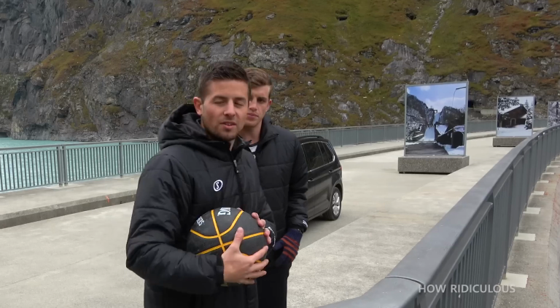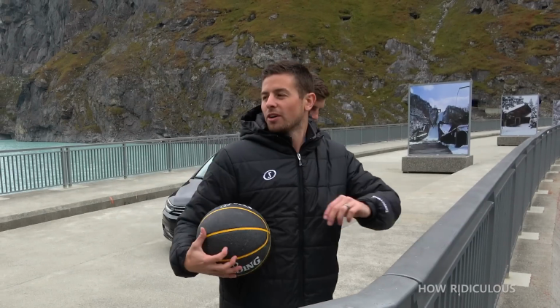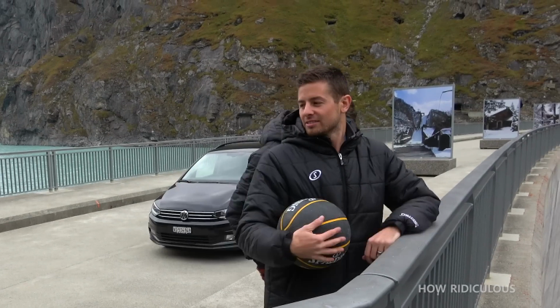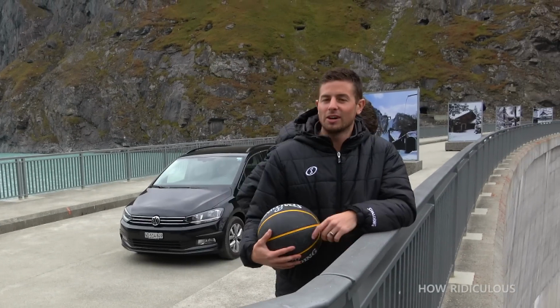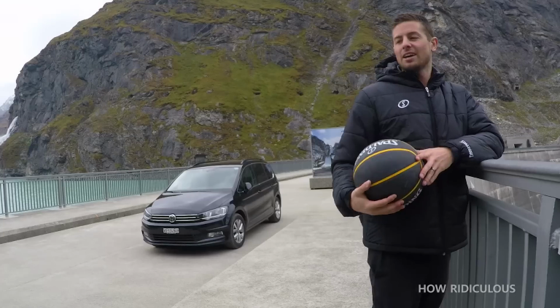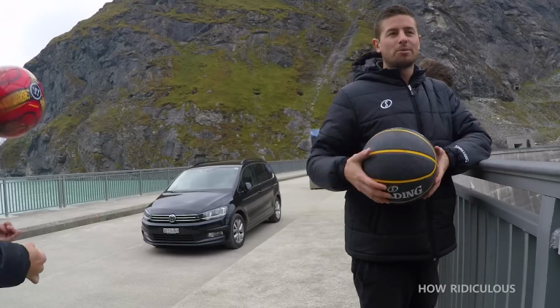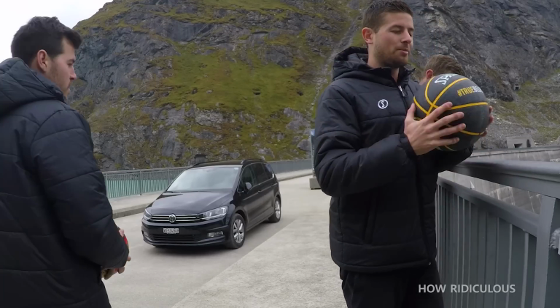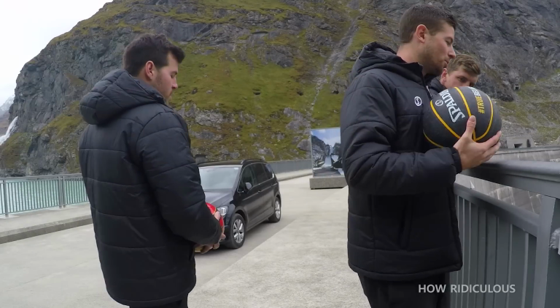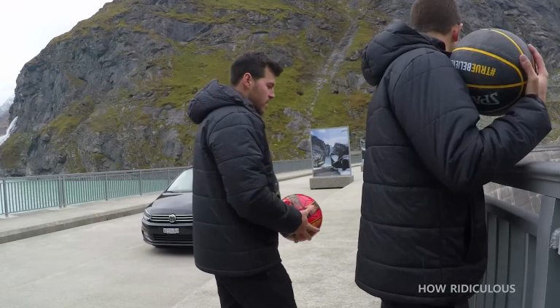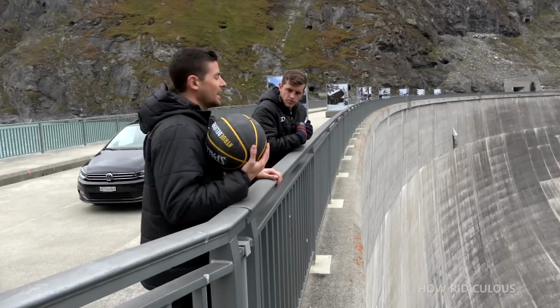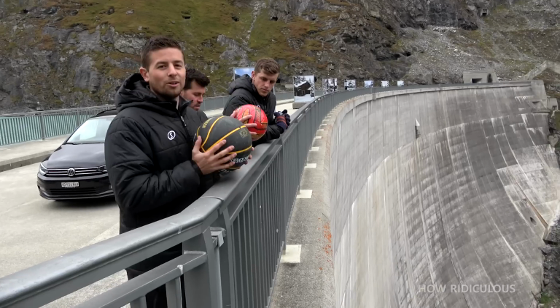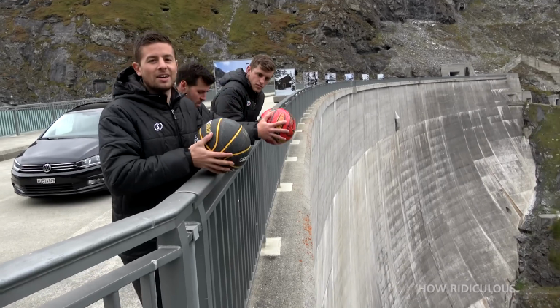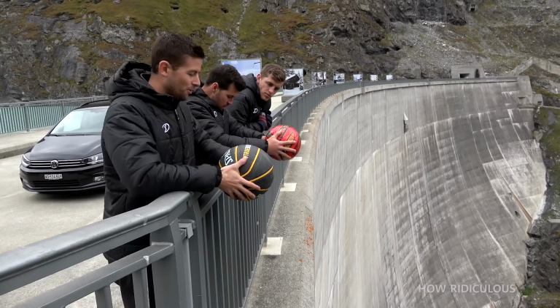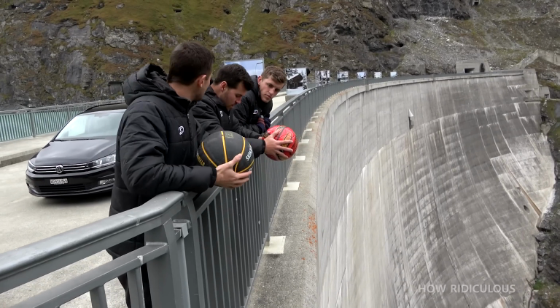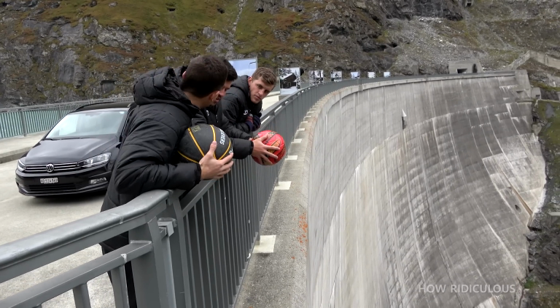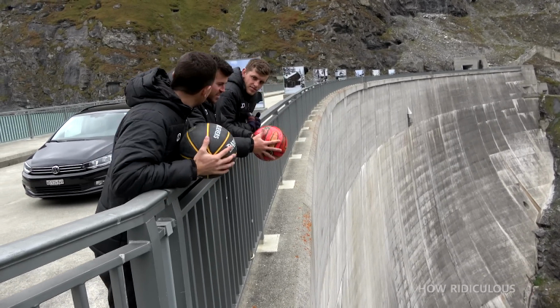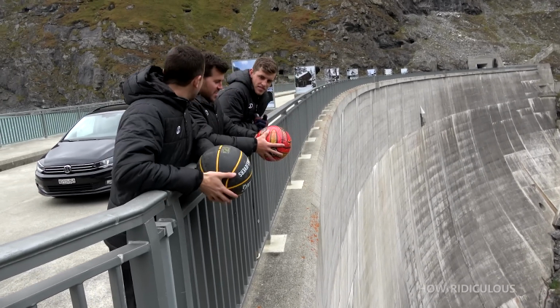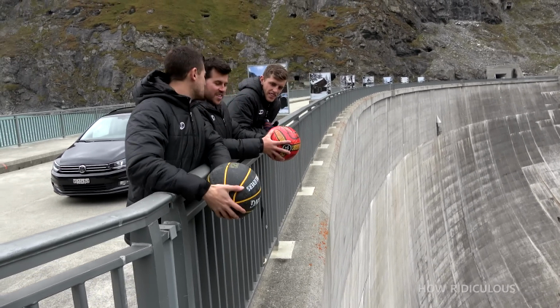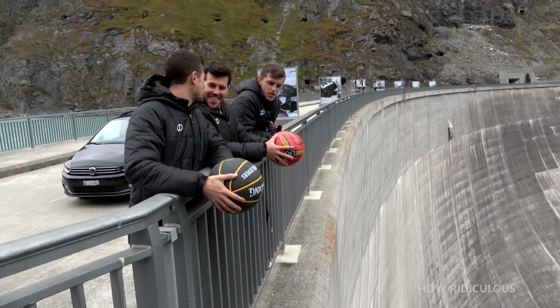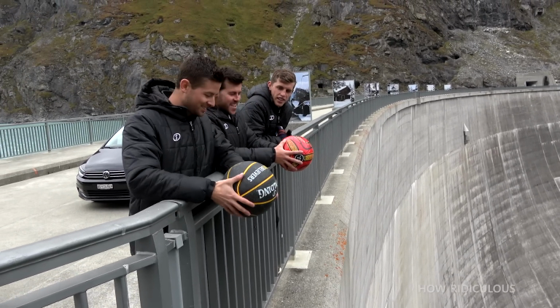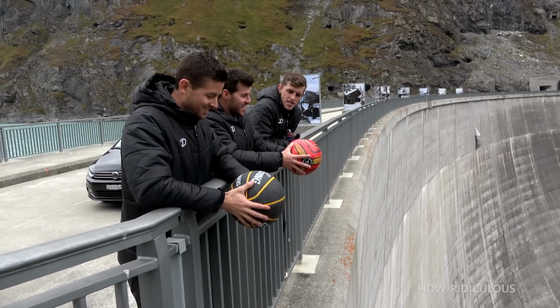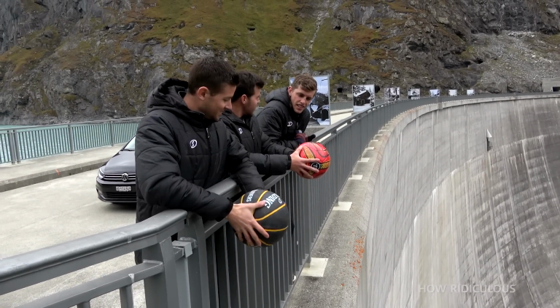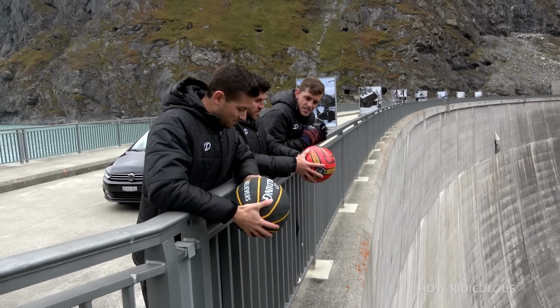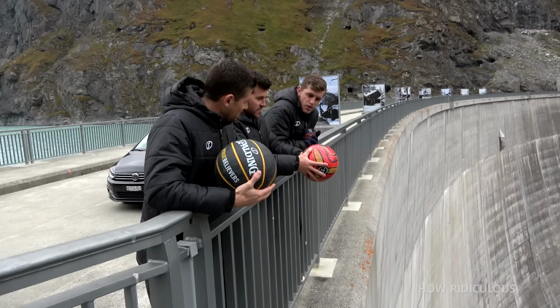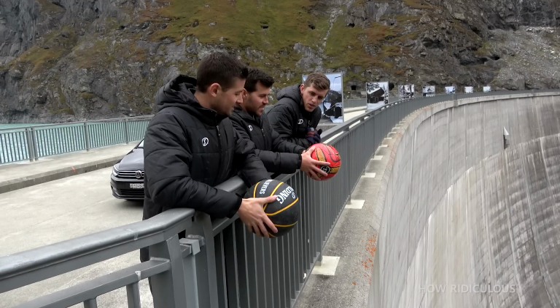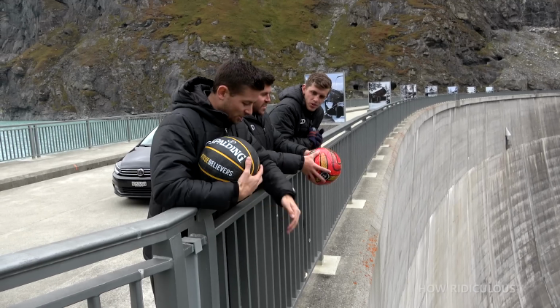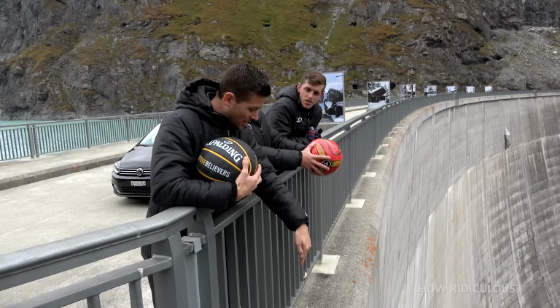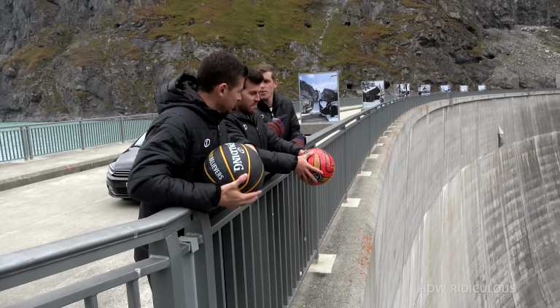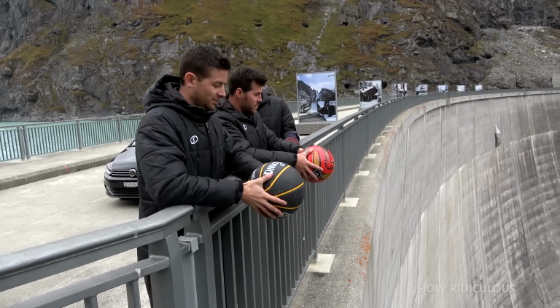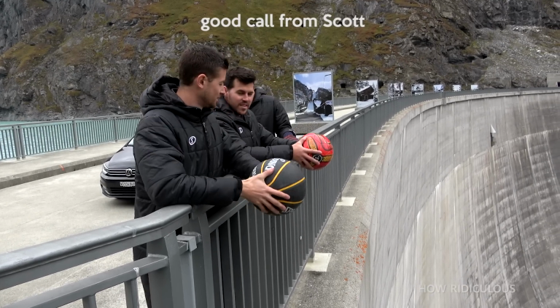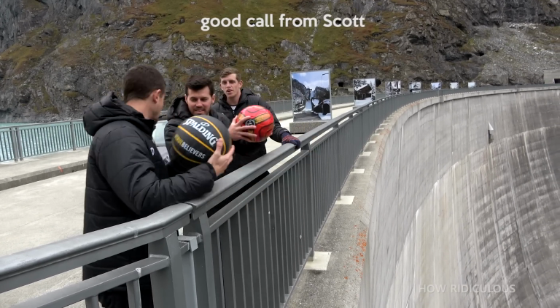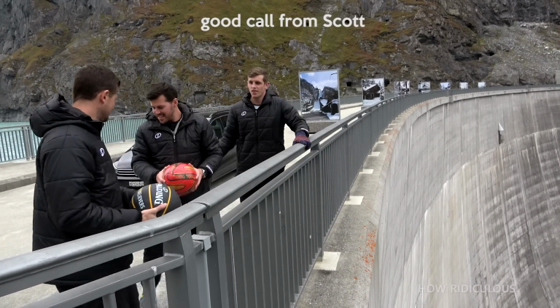So we've got another soccer ball and a basketball. We're going to have a little head-to-head battle. This is like the final, isn't it? This is the big dance. Try and keep it as the same throw as possible. Do you need to rehearse your throw?